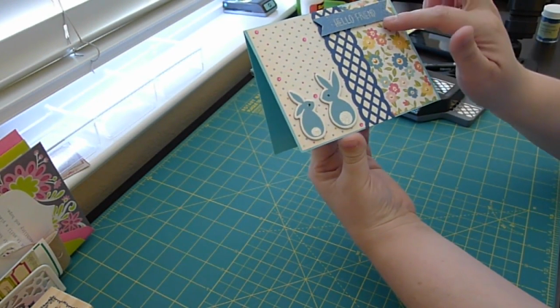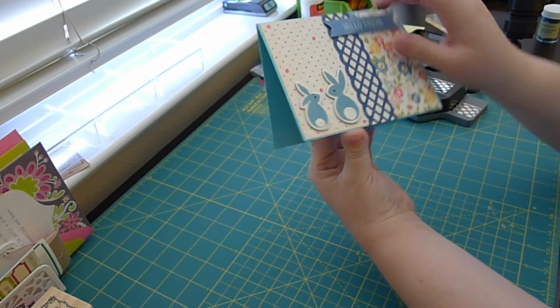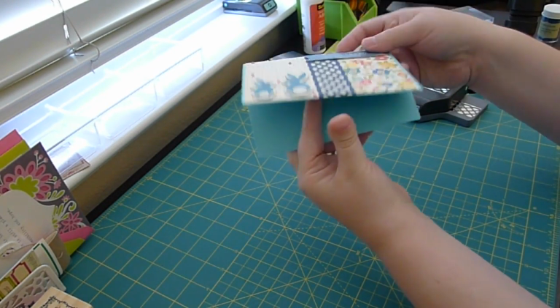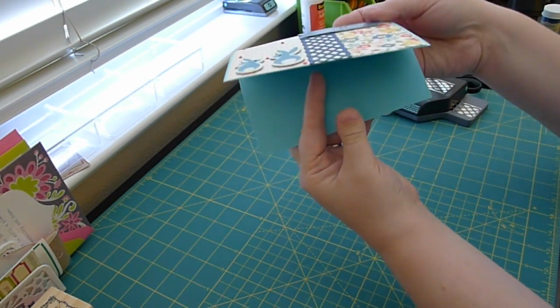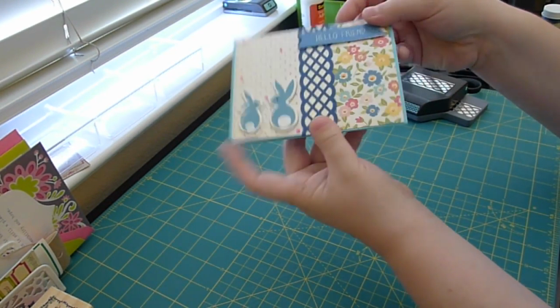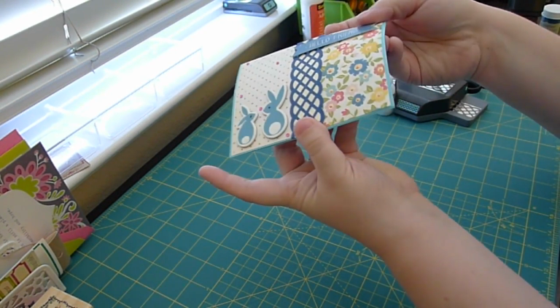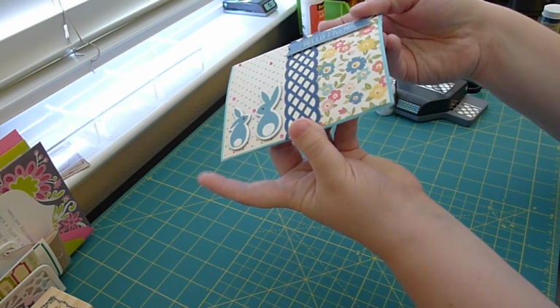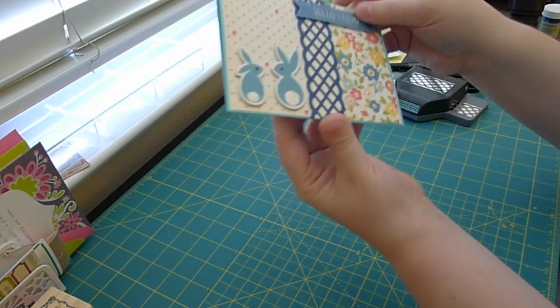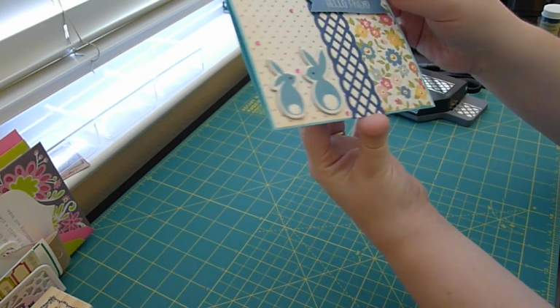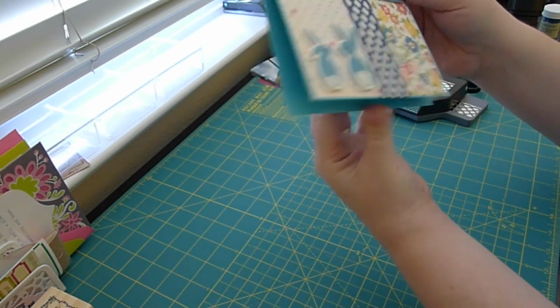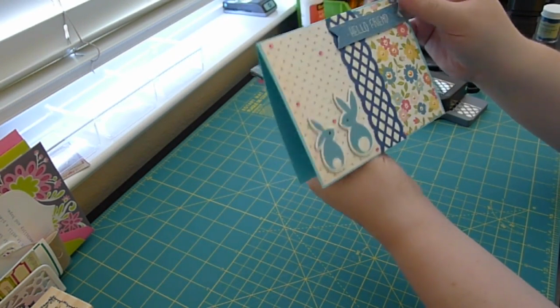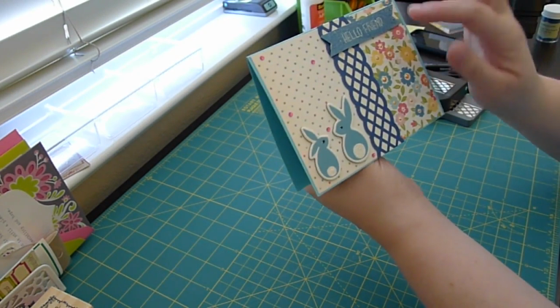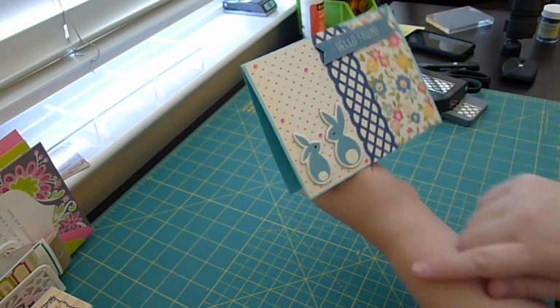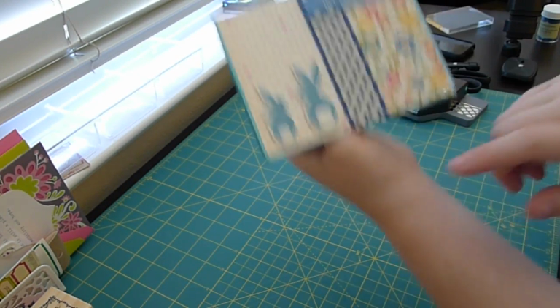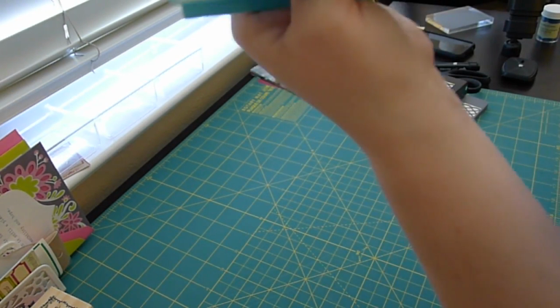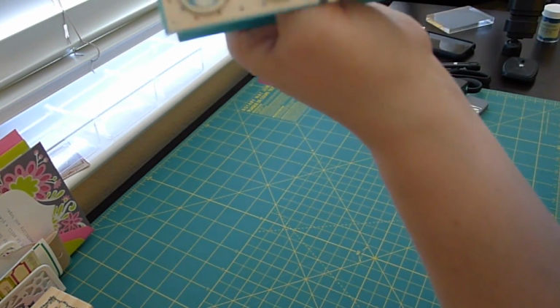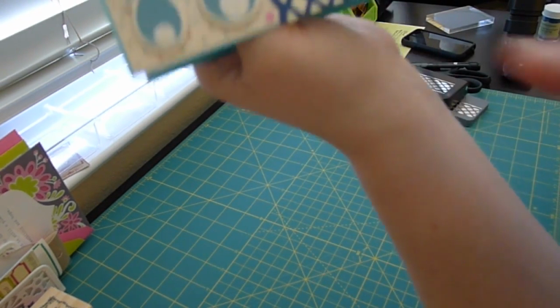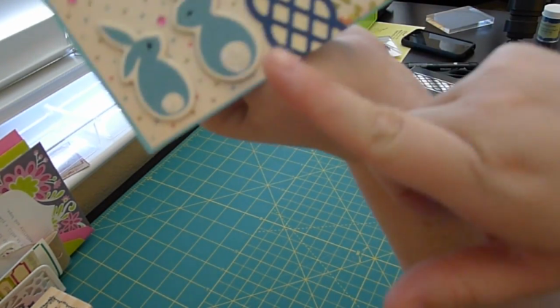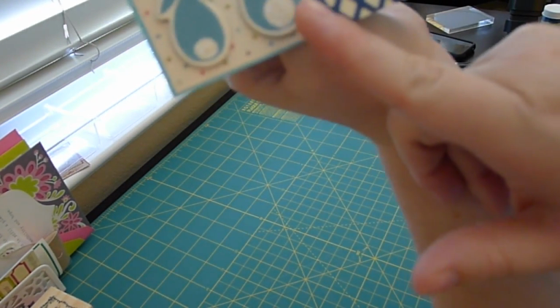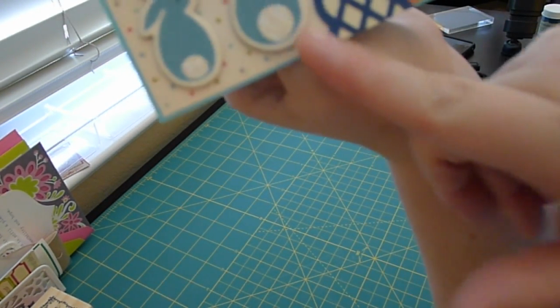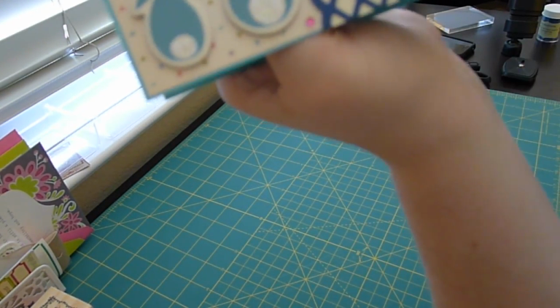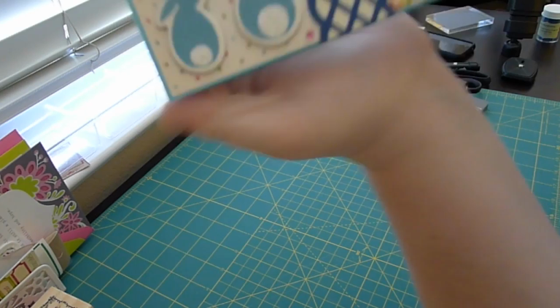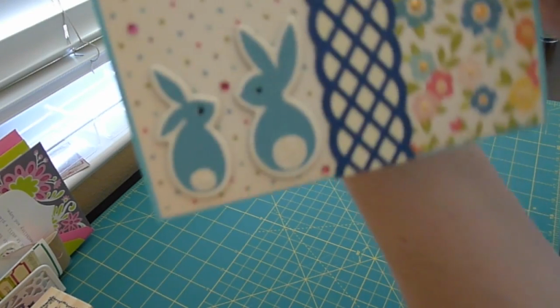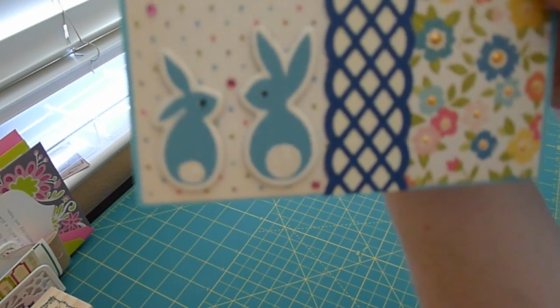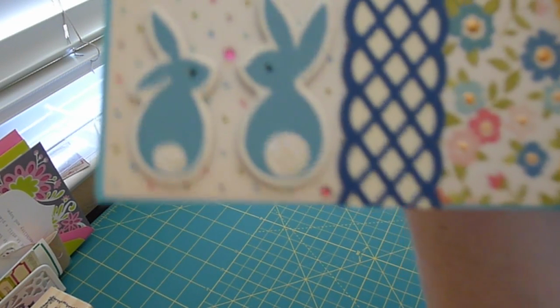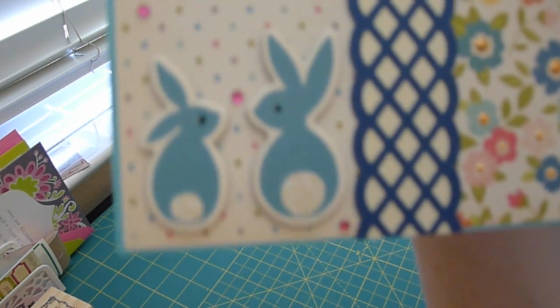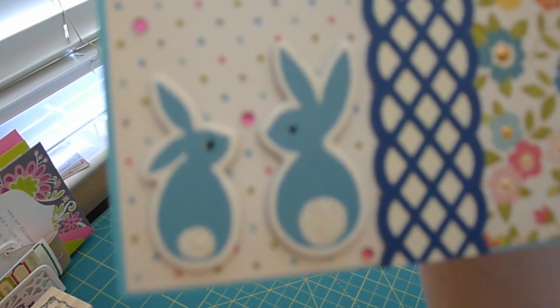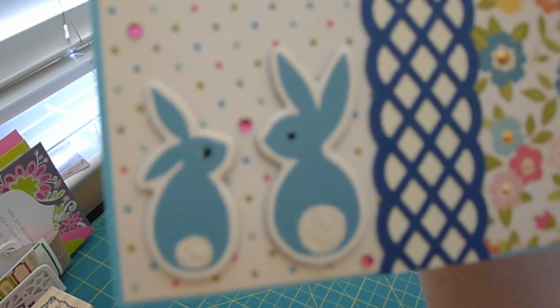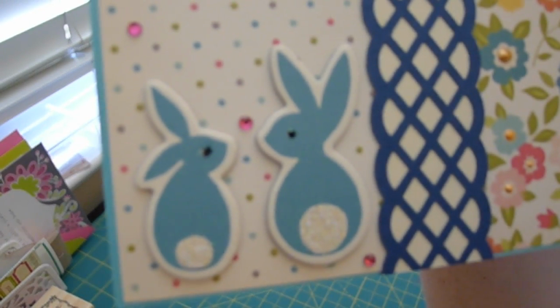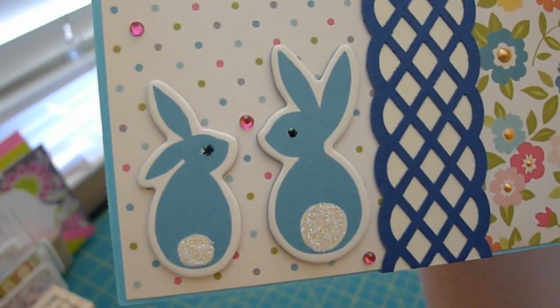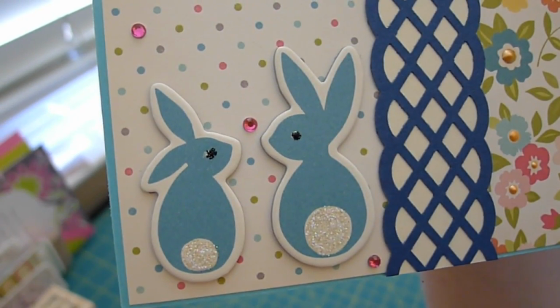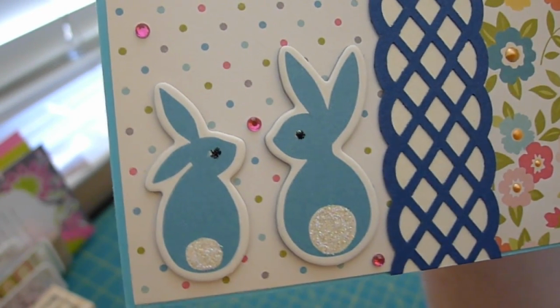I cut it out and popped it up a little bit on some foam adhesive. And then for these little chipboard bunny creatures — they are so cute, I love them so much.